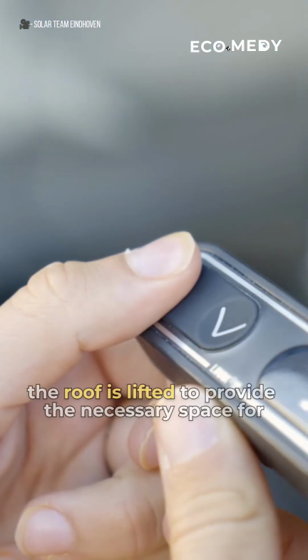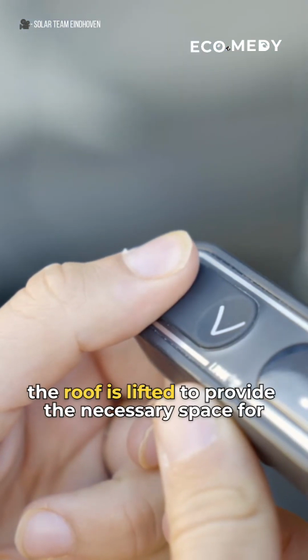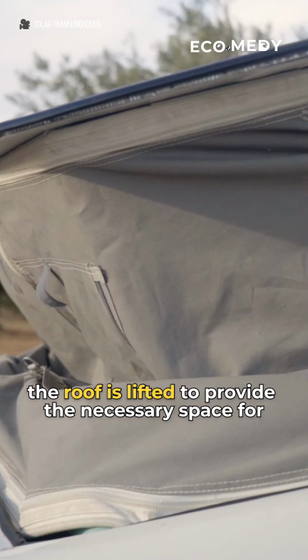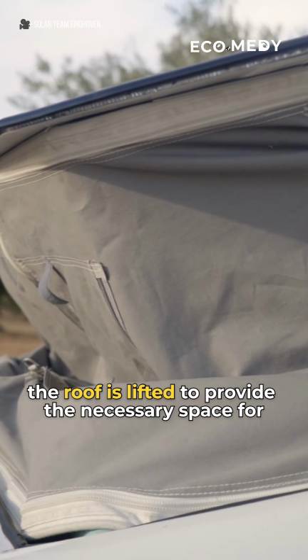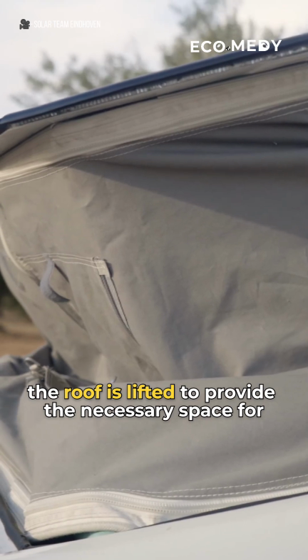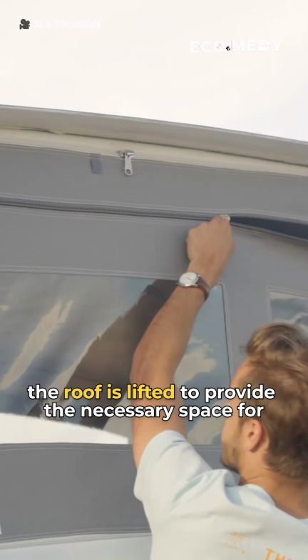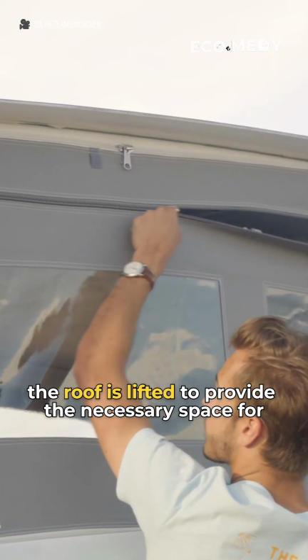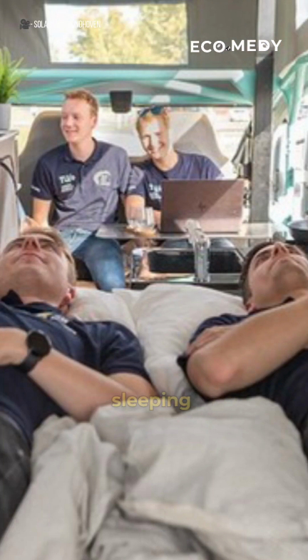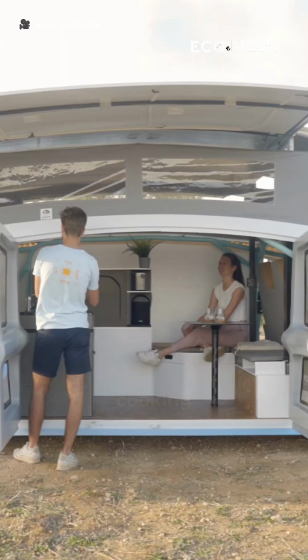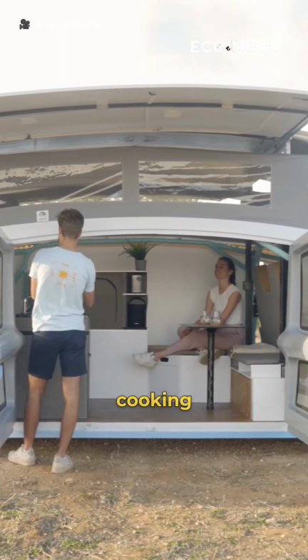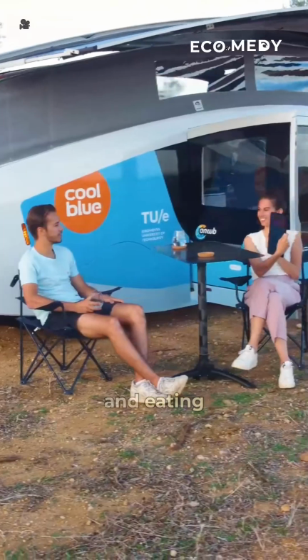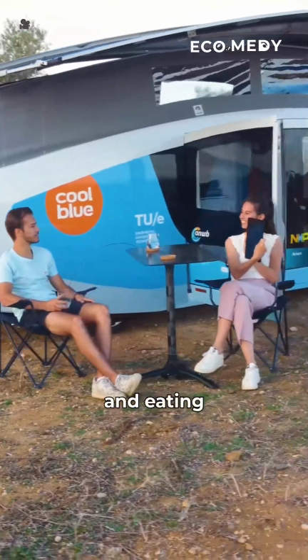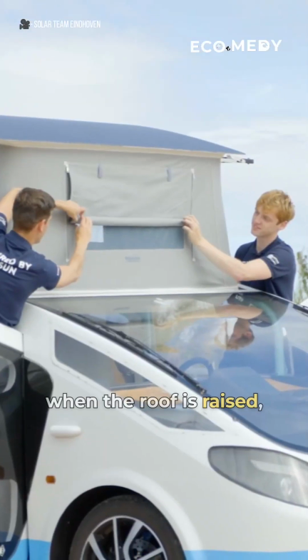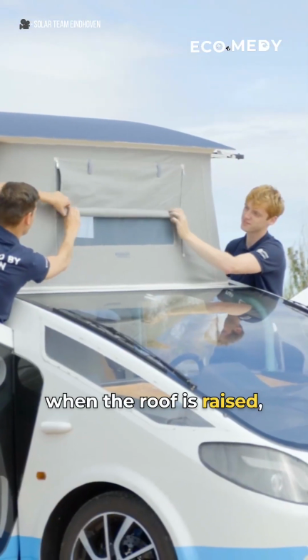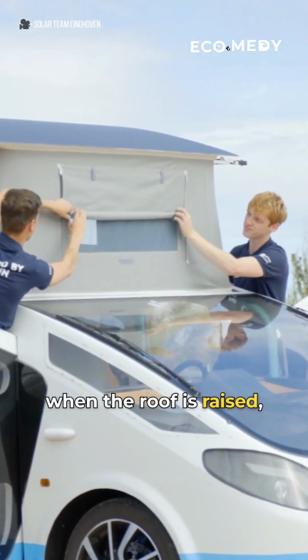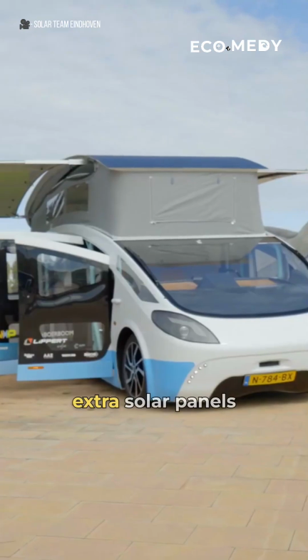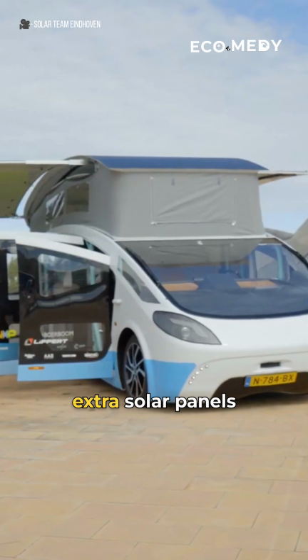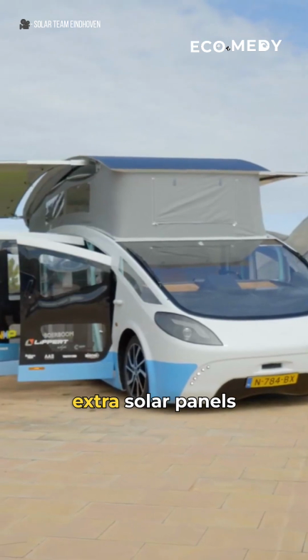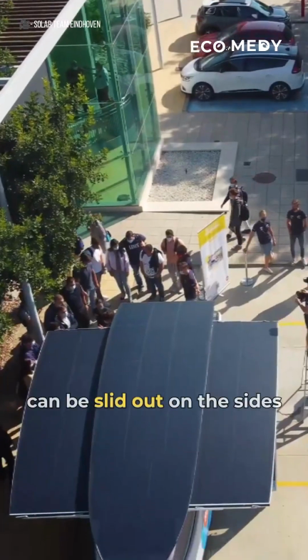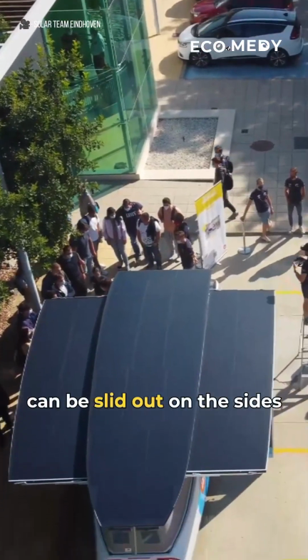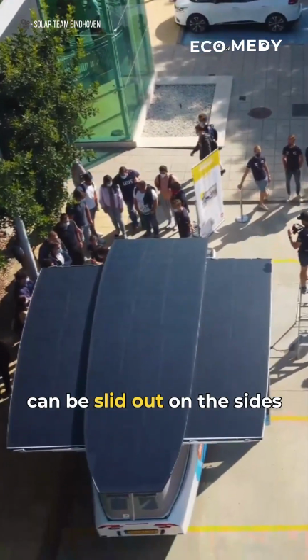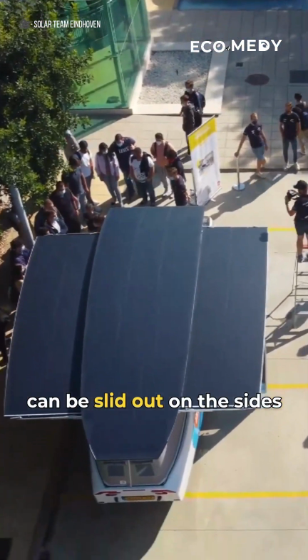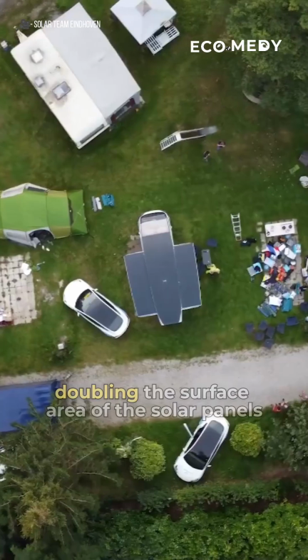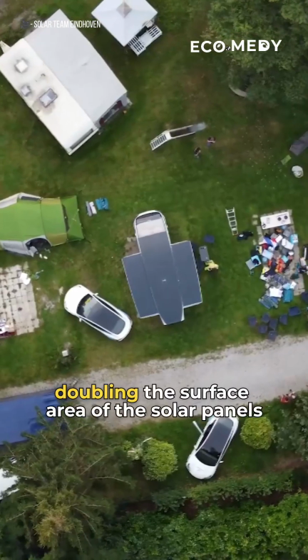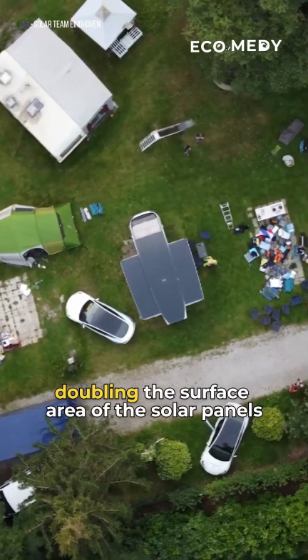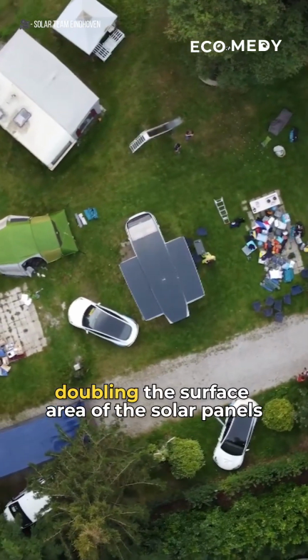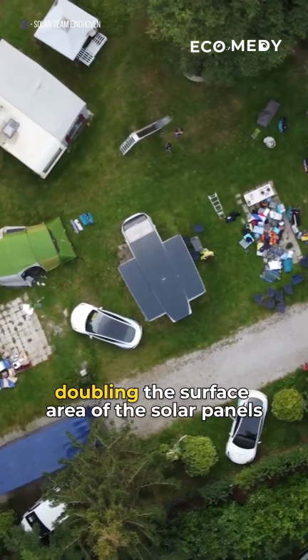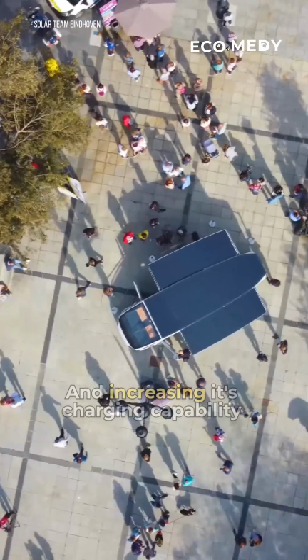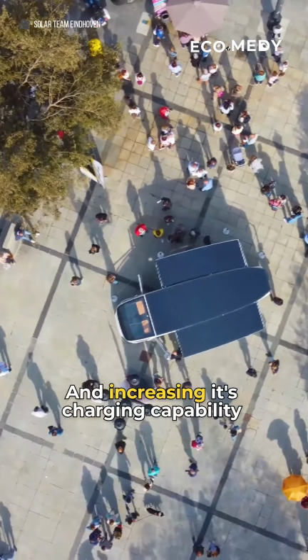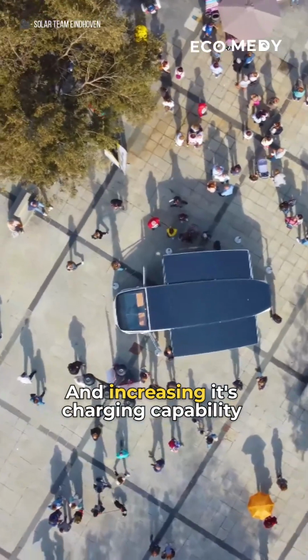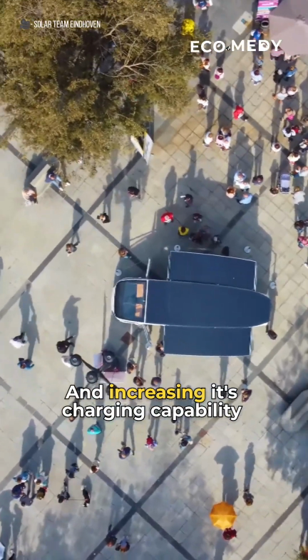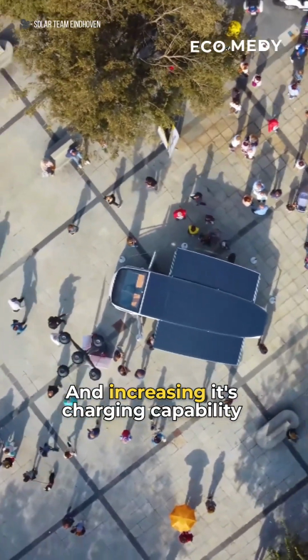When the van is parked, the roof is lifted to provide the necessary space for sleeping, cooking, and eating. When the roof is raised, extra solar panels can be slid out on the sides, doubling the surface area of the solar panels and increasing its charging capabilities.